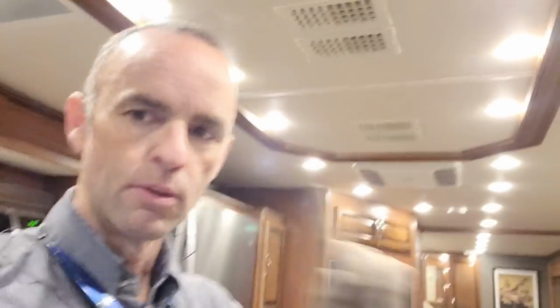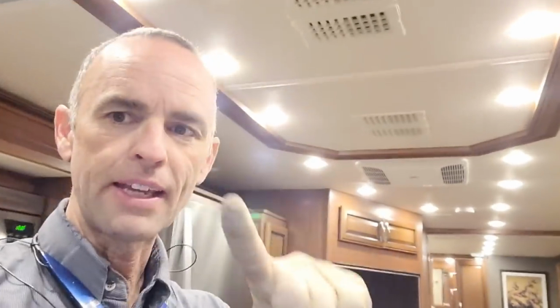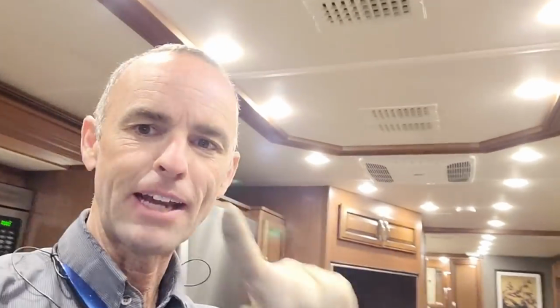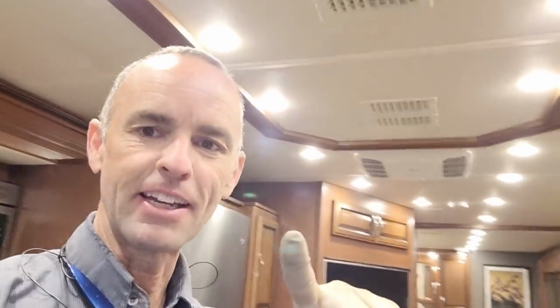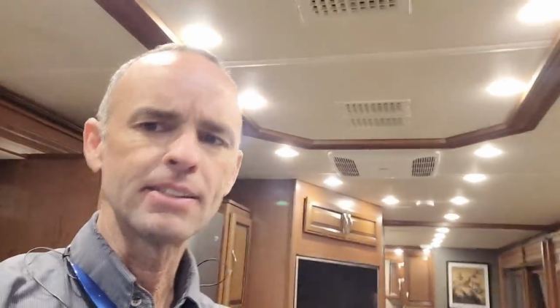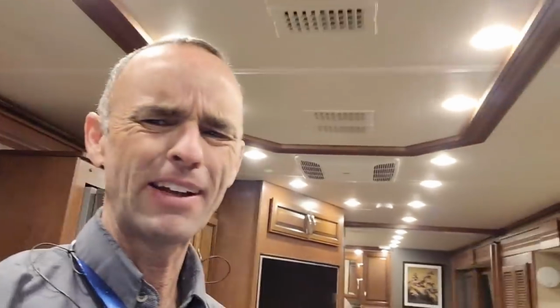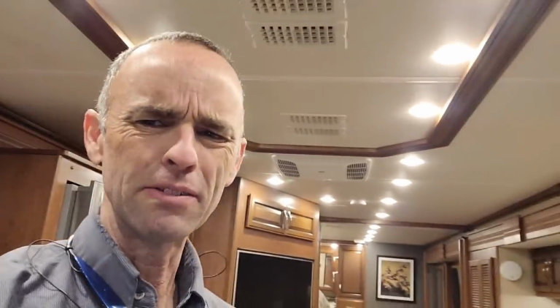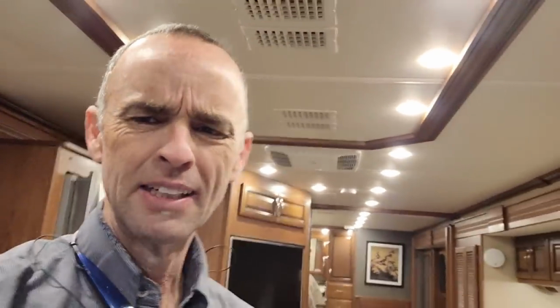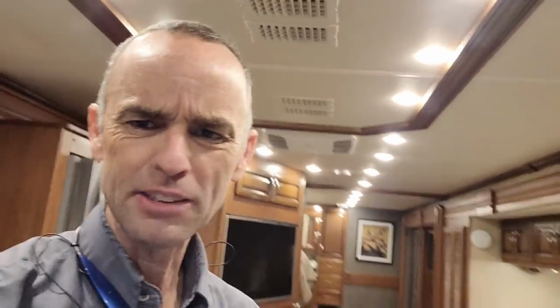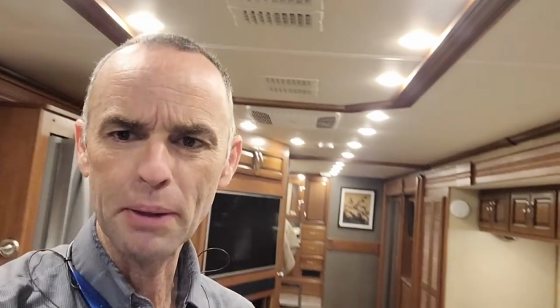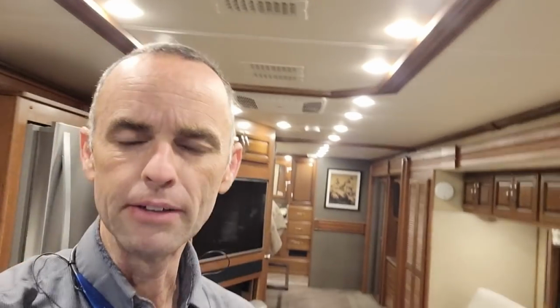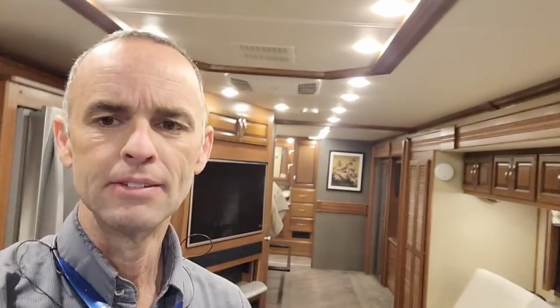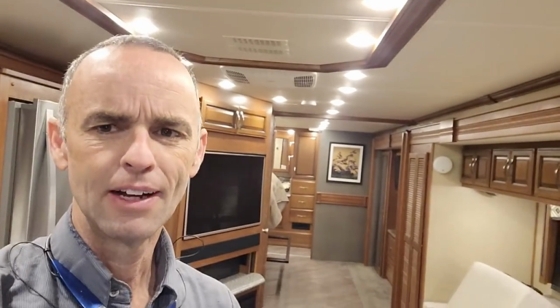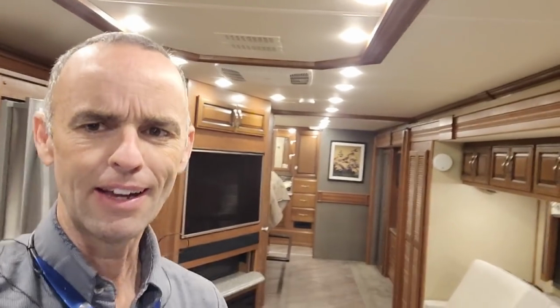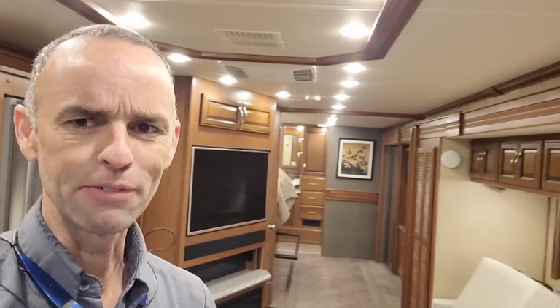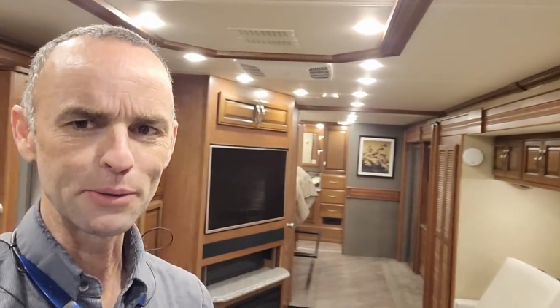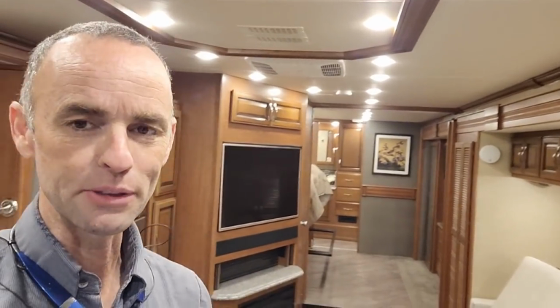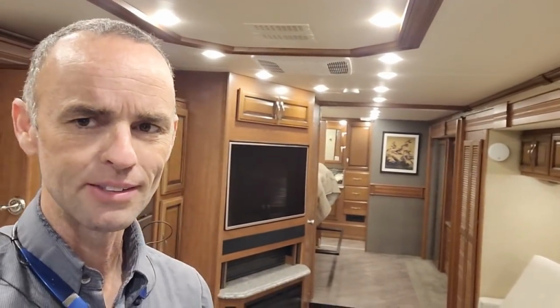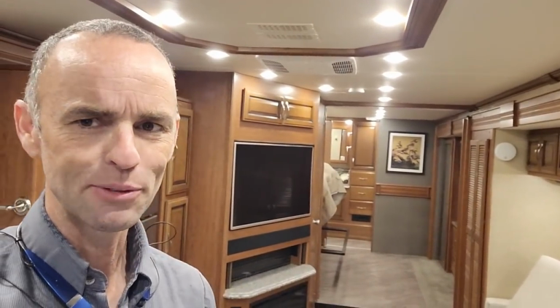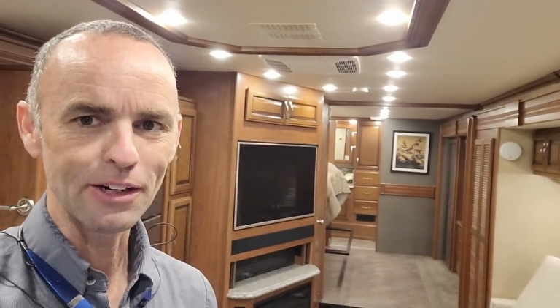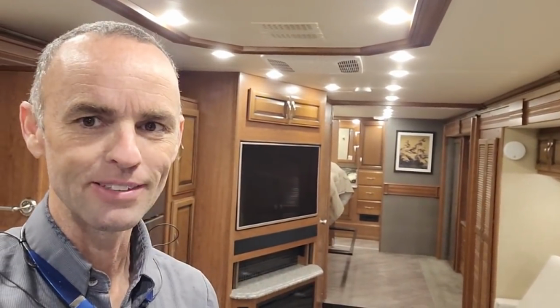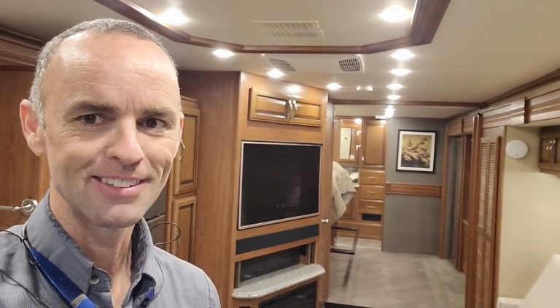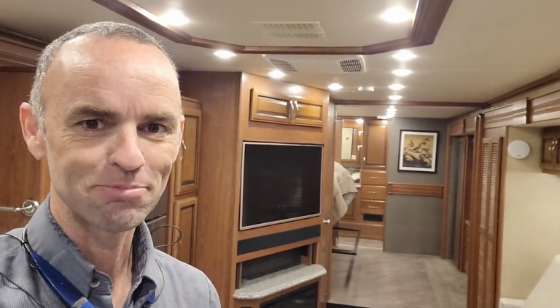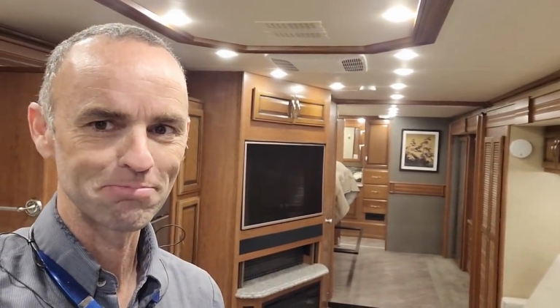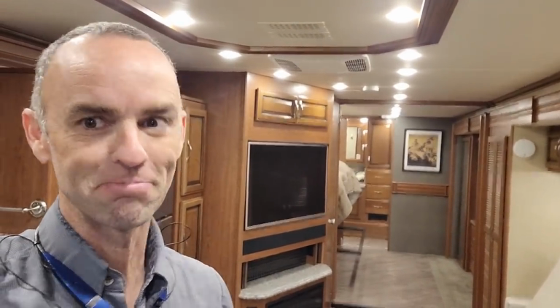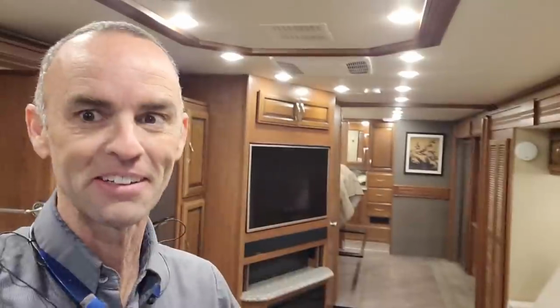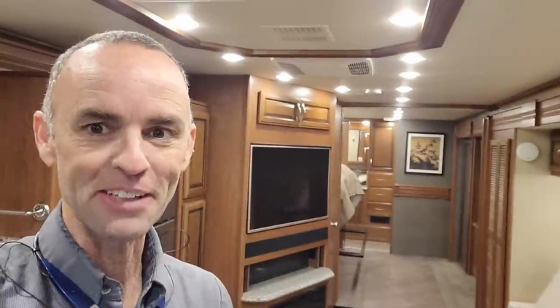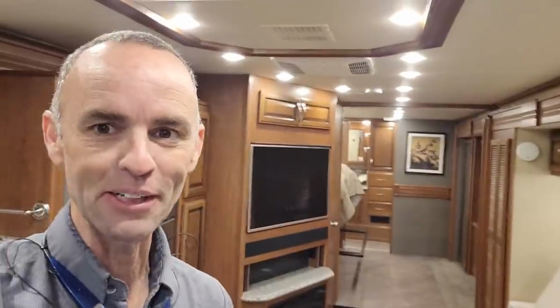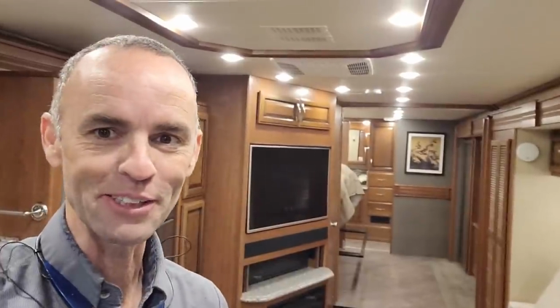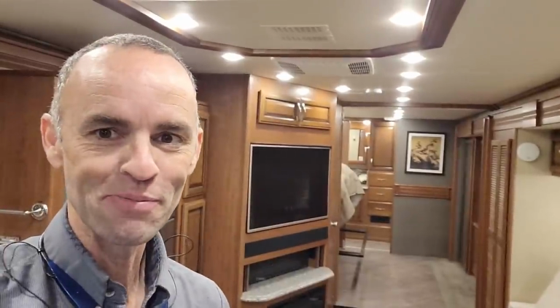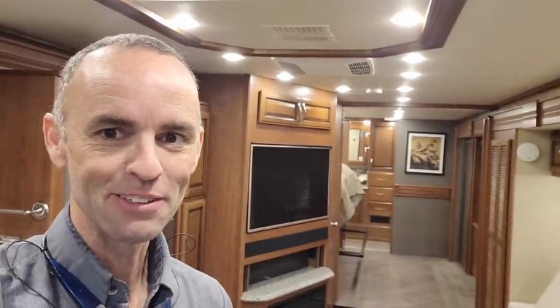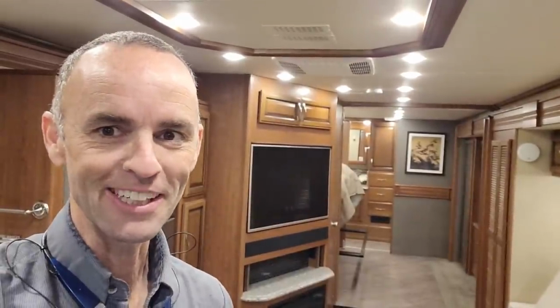One thing I forgot to tell you guys — this thing is almost brand new. I haven't really found too much wrong with it. Someone took care of it in the little time they used it. It's really nice.